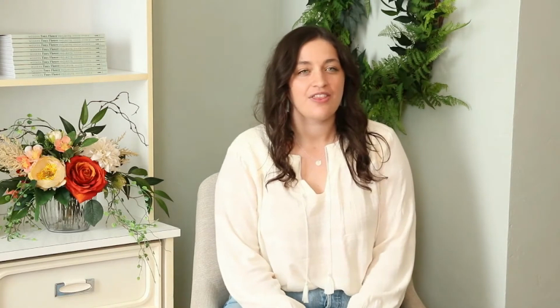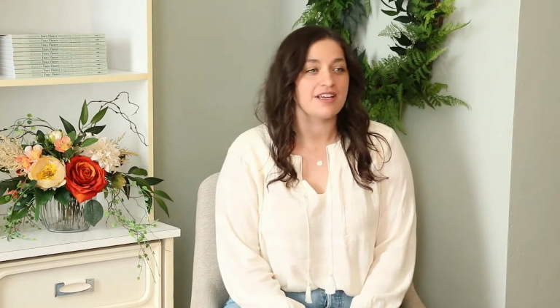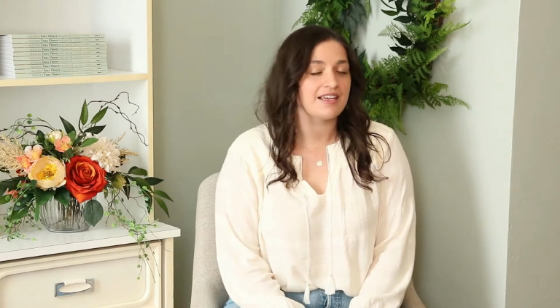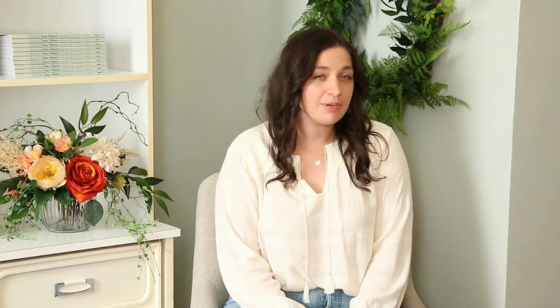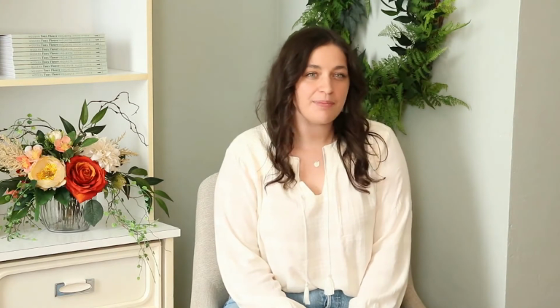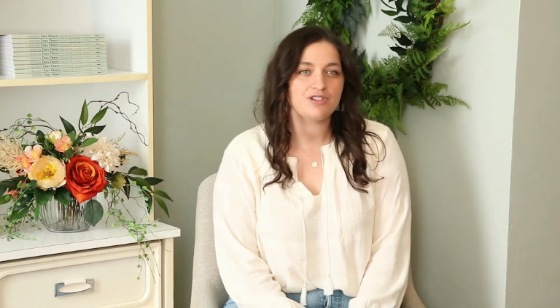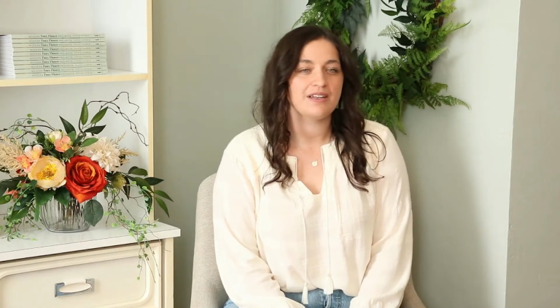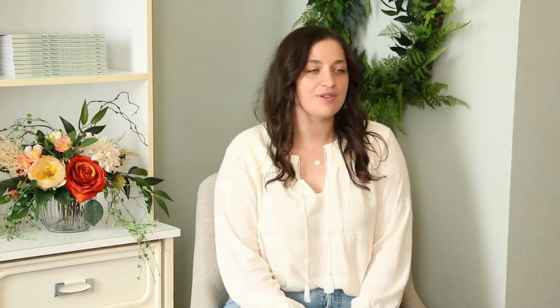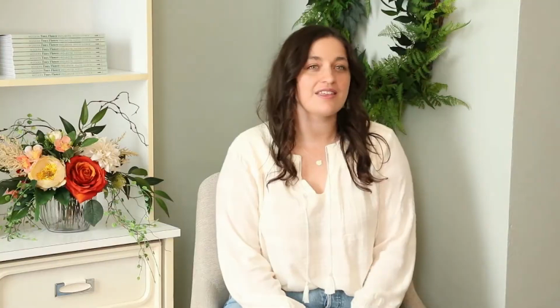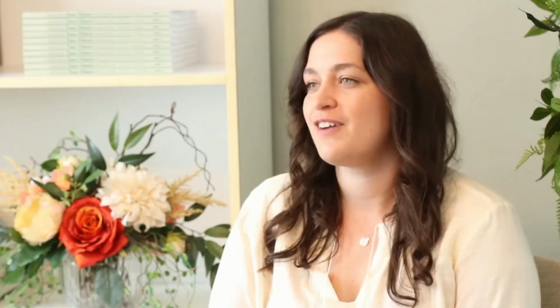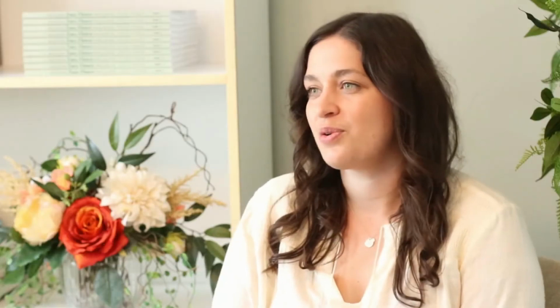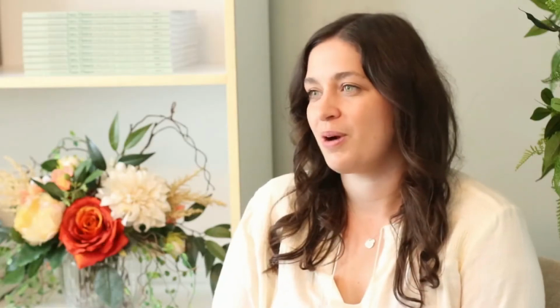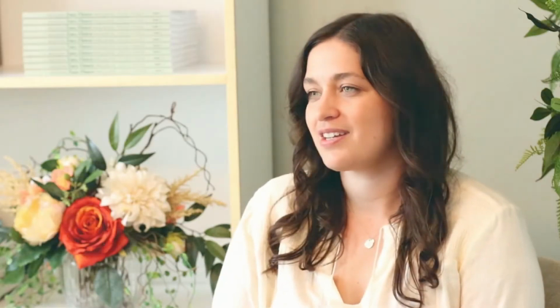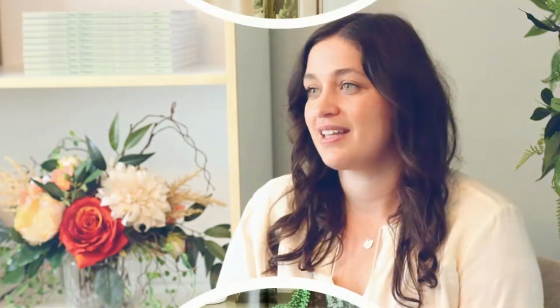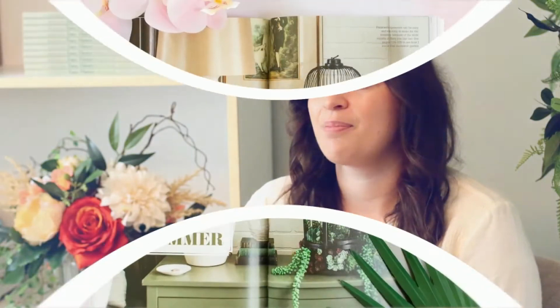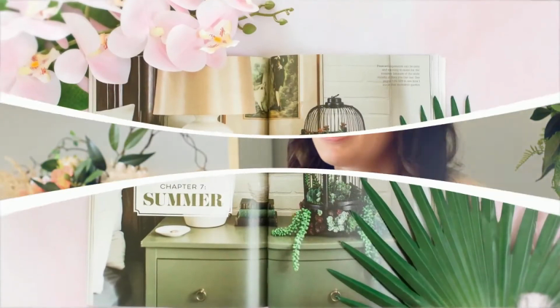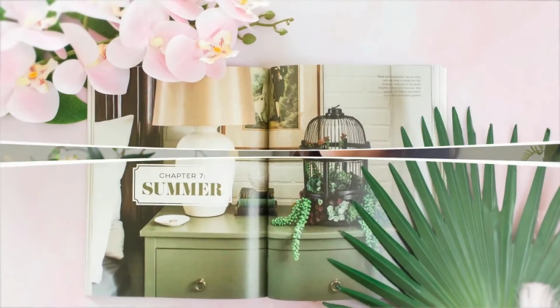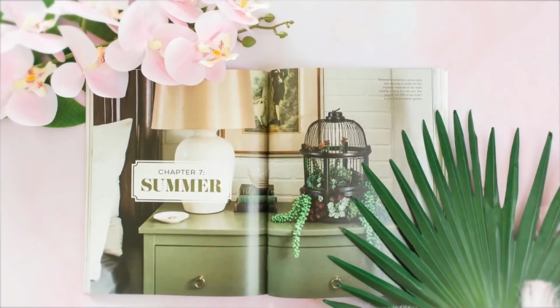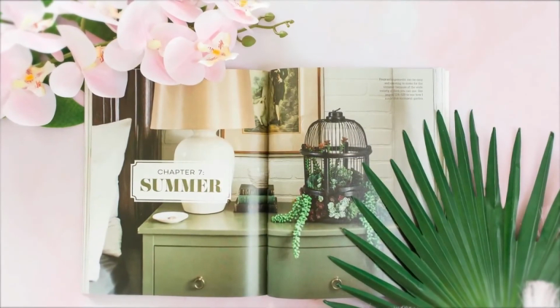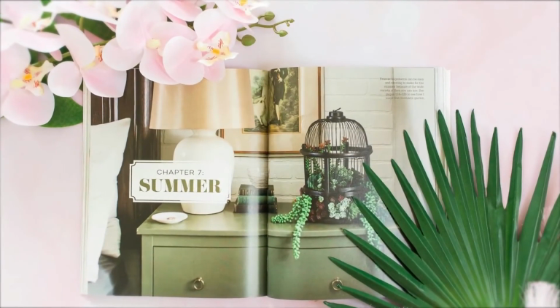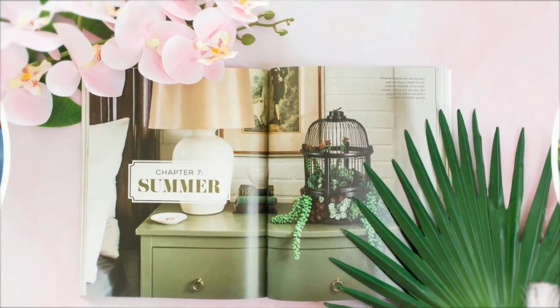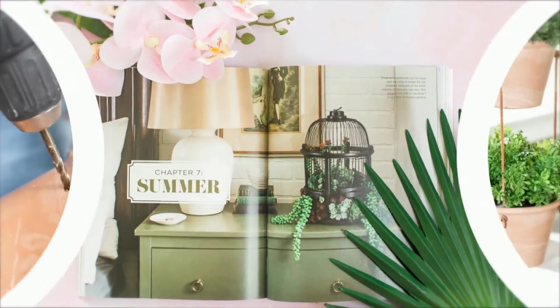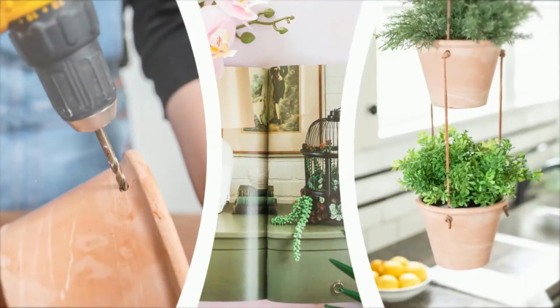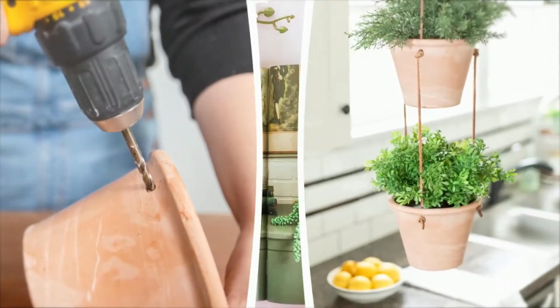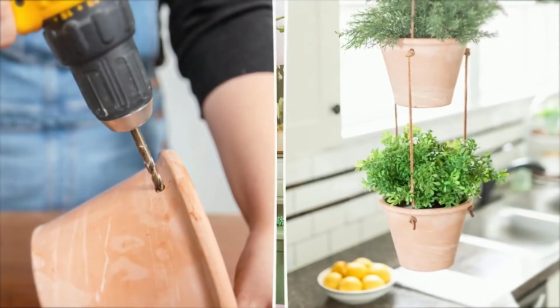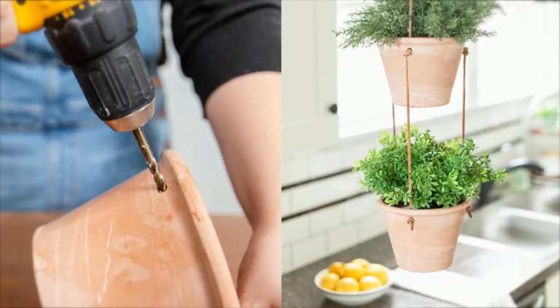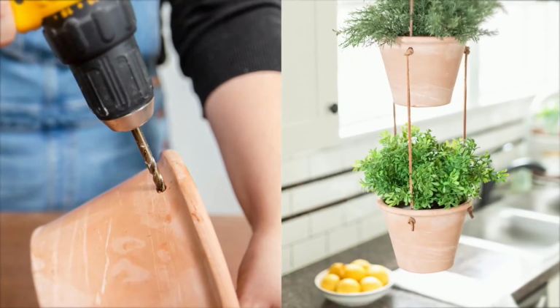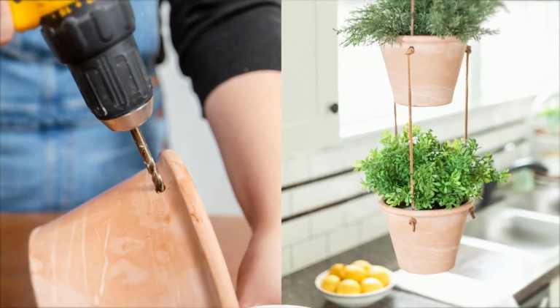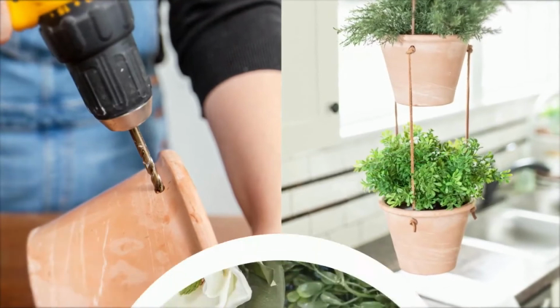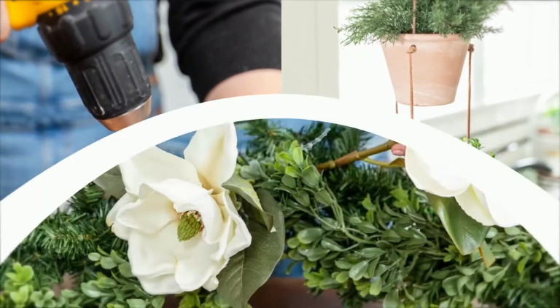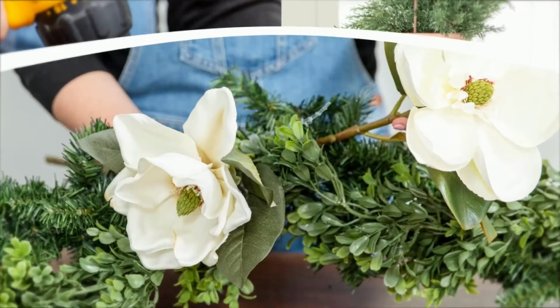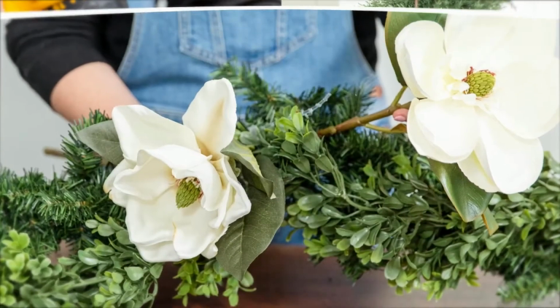There is a tabletop arrangement, a wreath, and a fun decor project like a birdcage filled with succulents for summer, a hanging herb garden, and a beautiful winter garland.